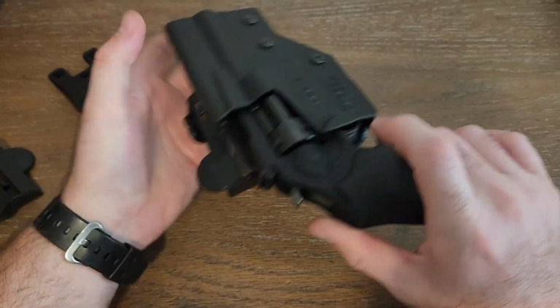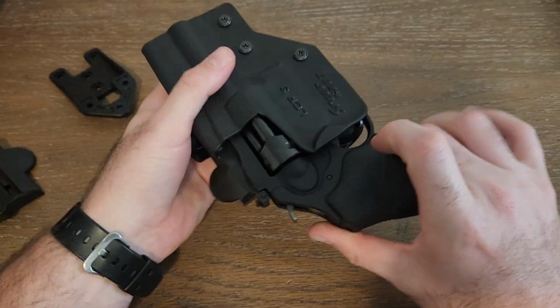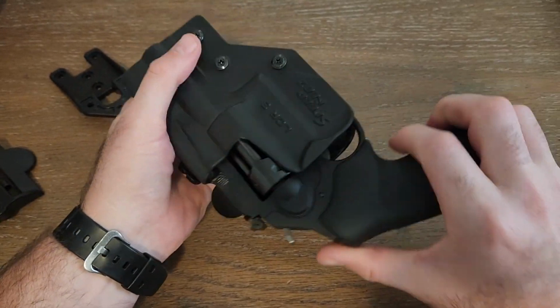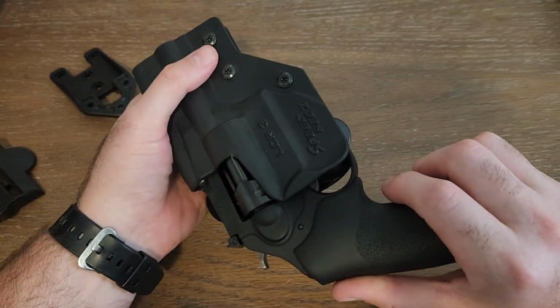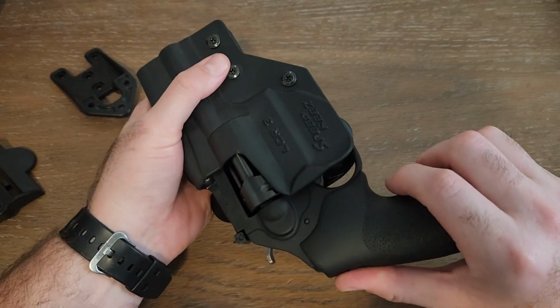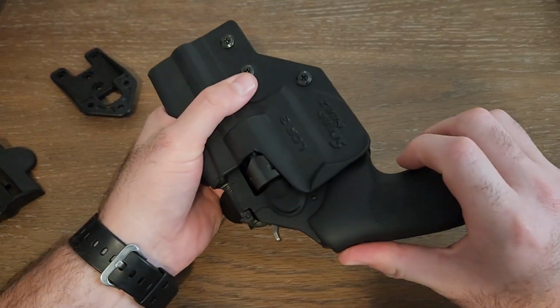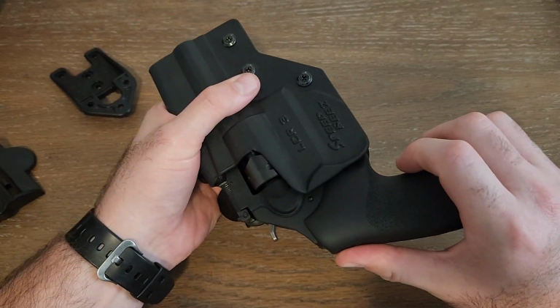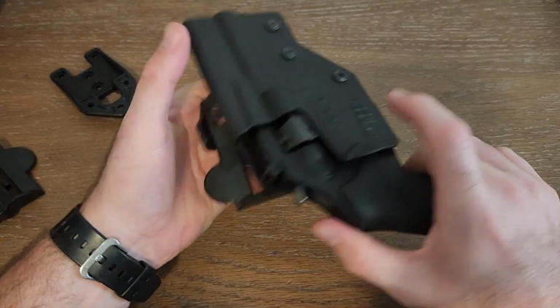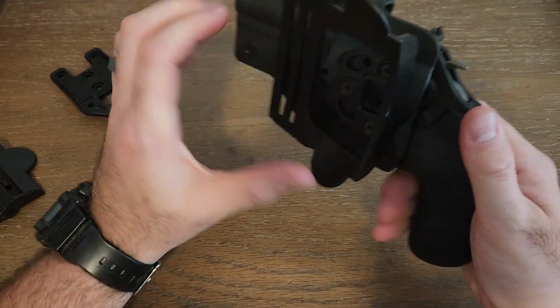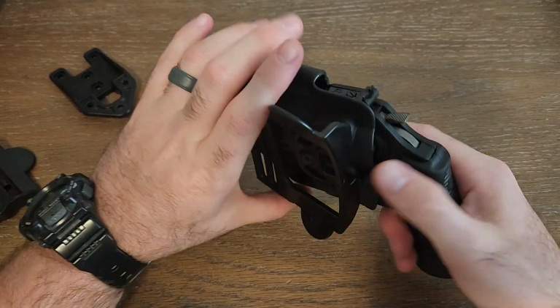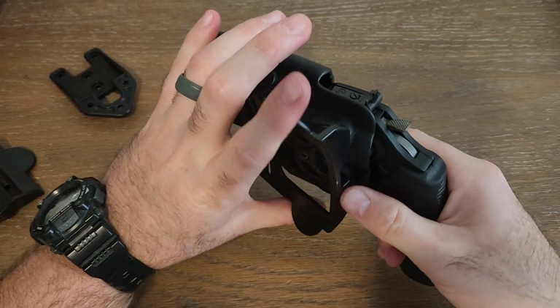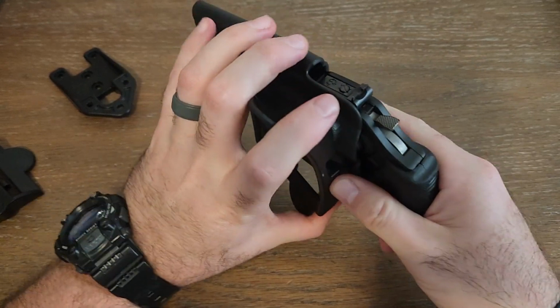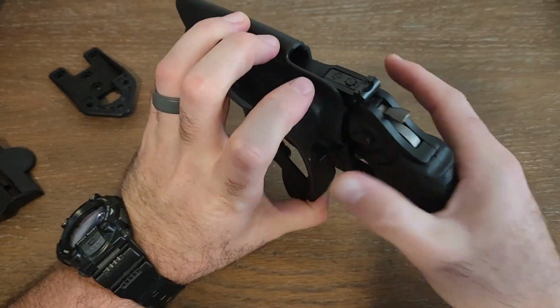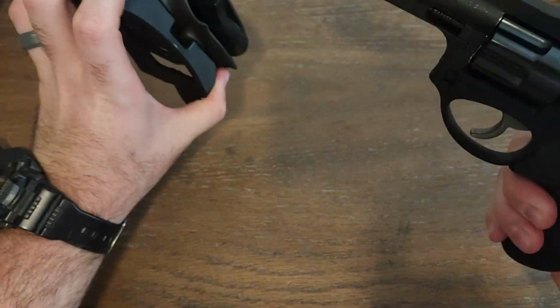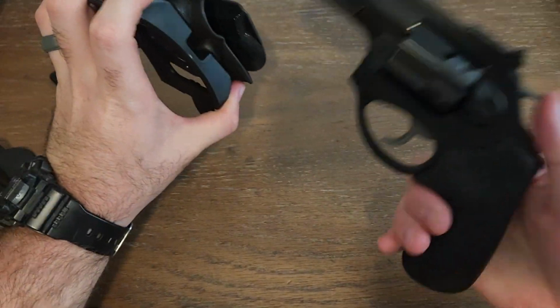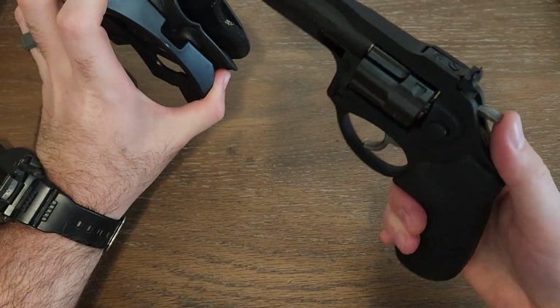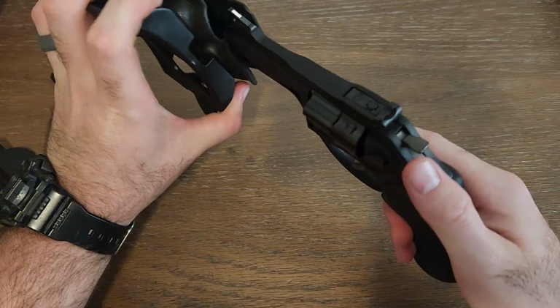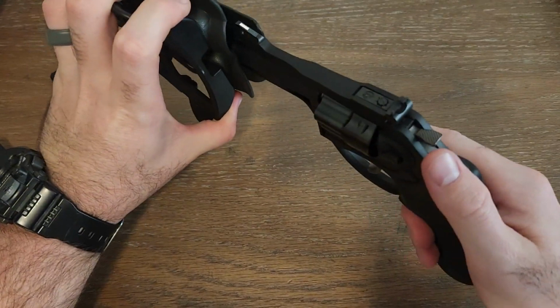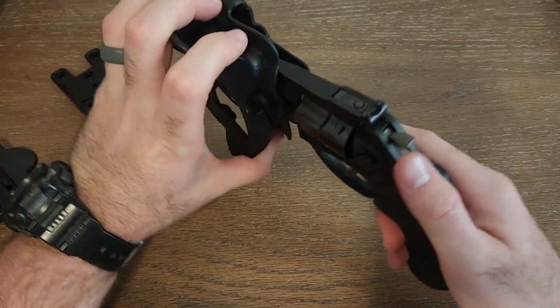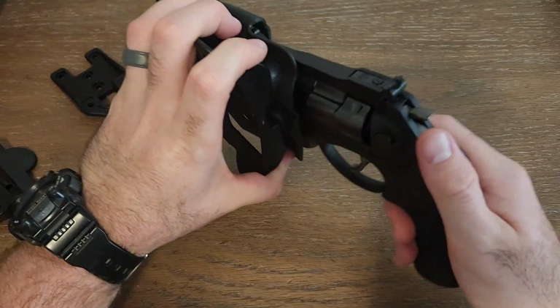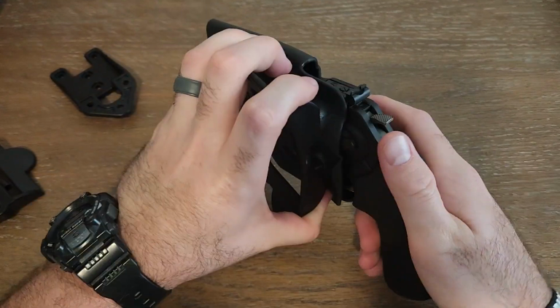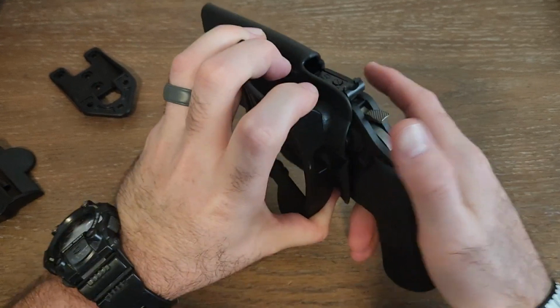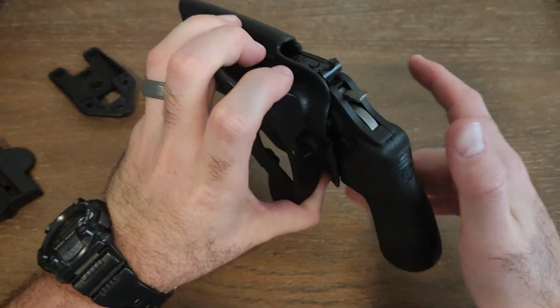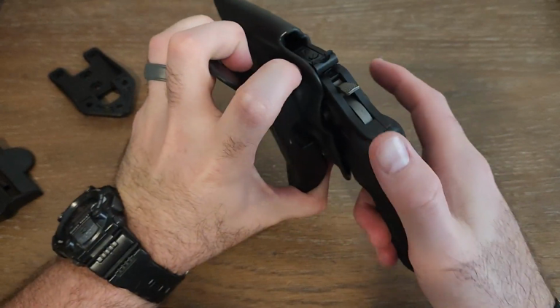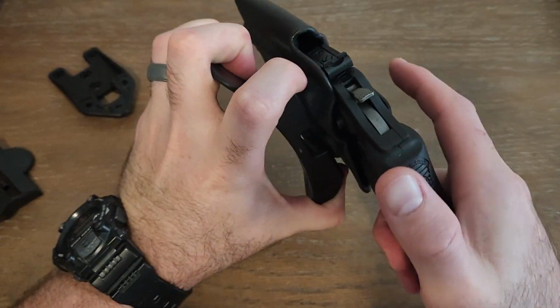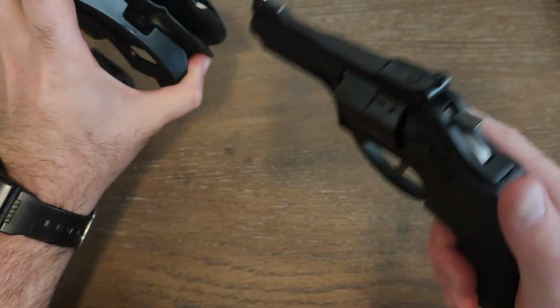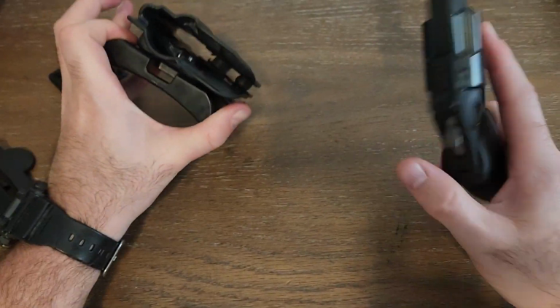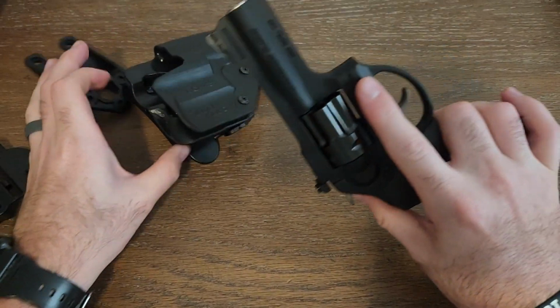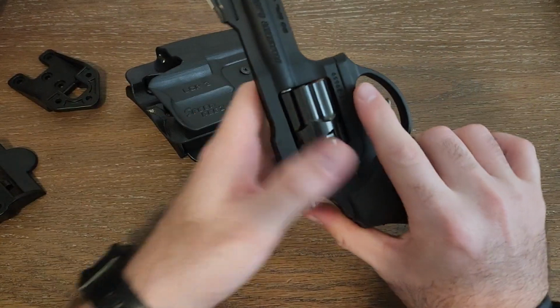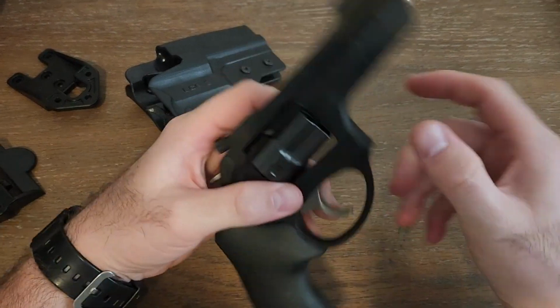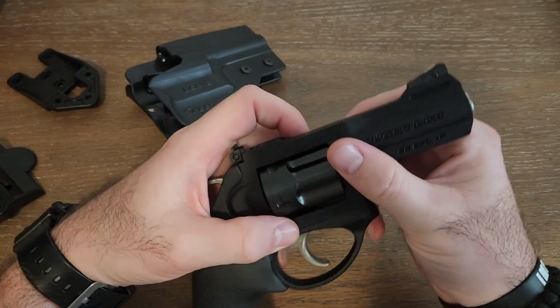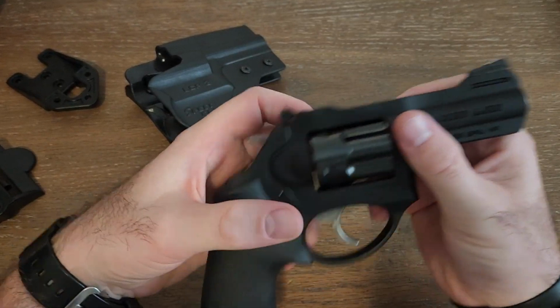When you go to slide the firearm in, it slides in nice and you're going to hear a click. For the removal it is smooth, and it's got good retention.